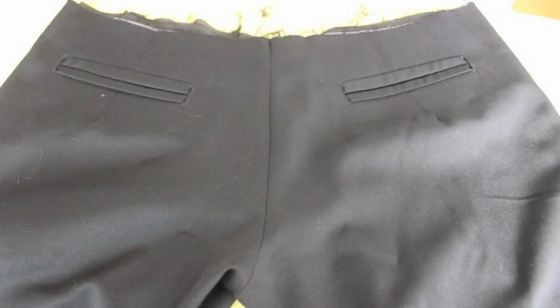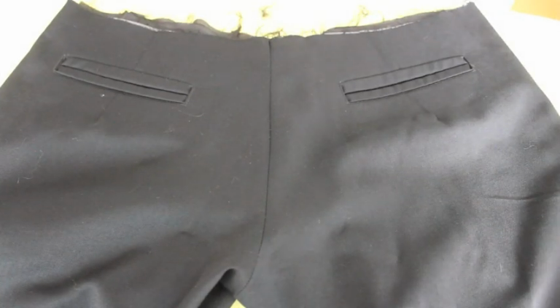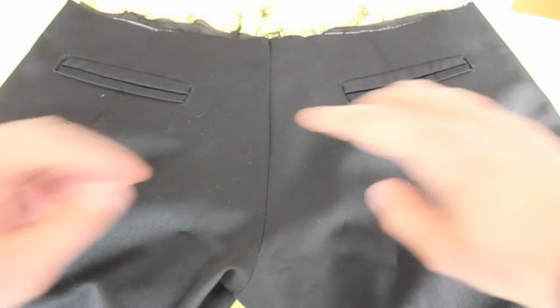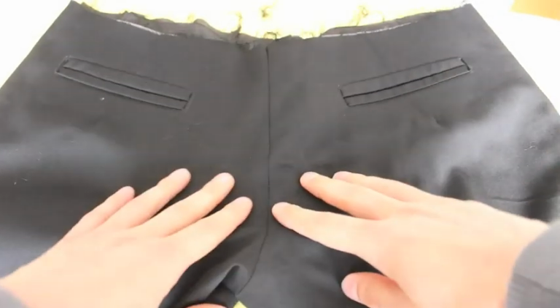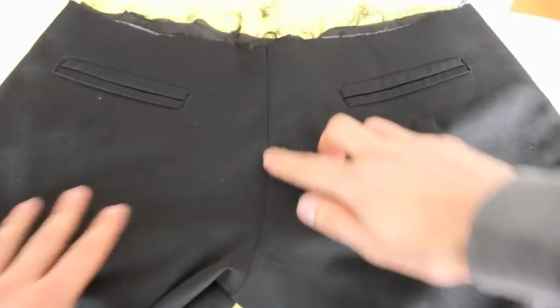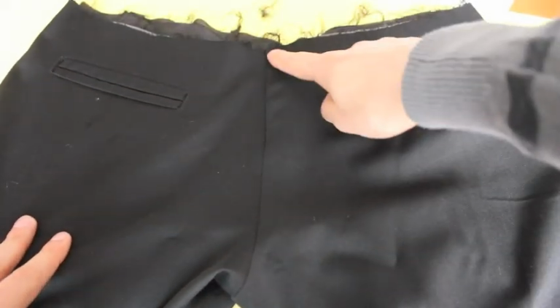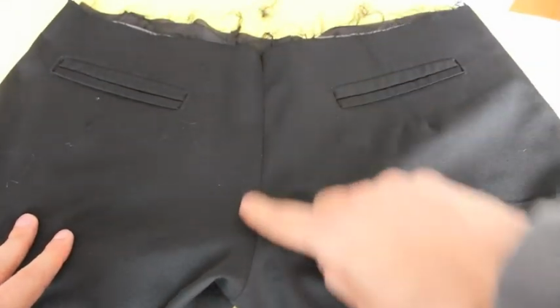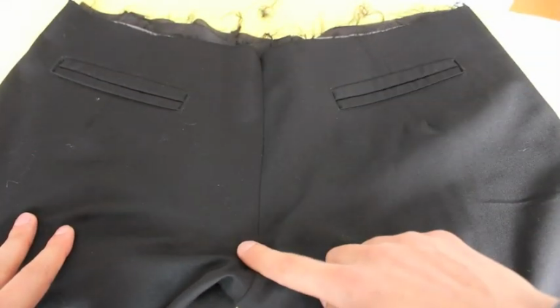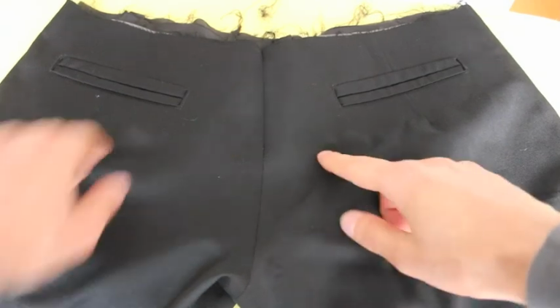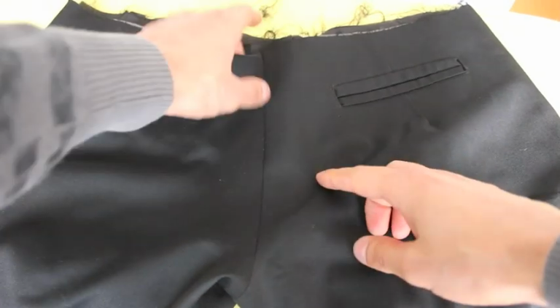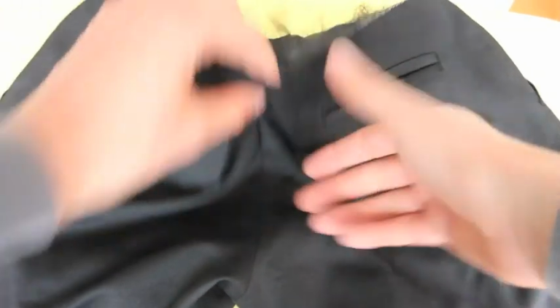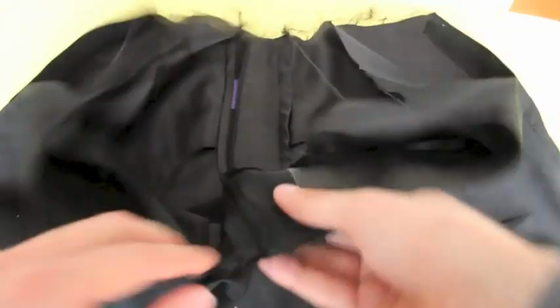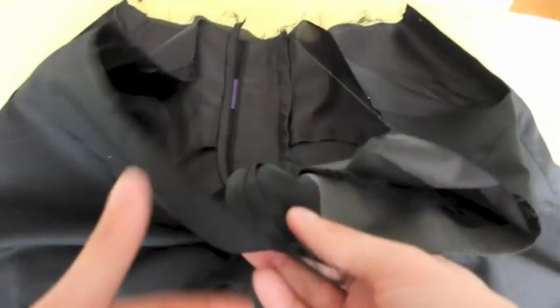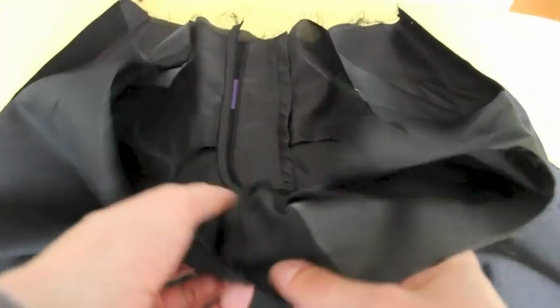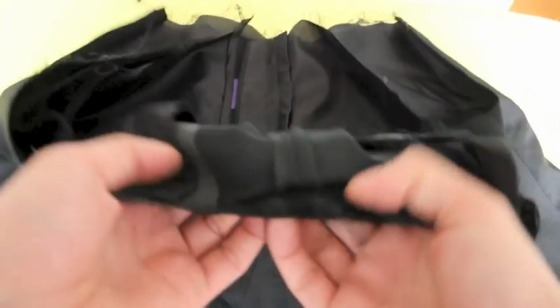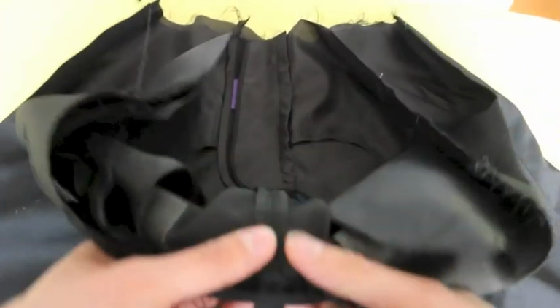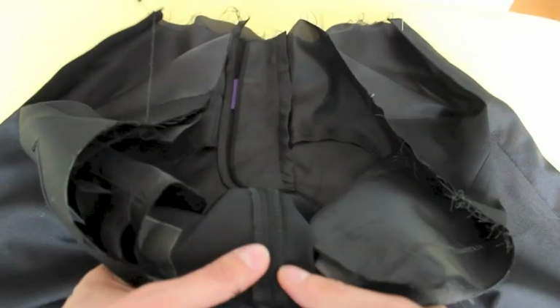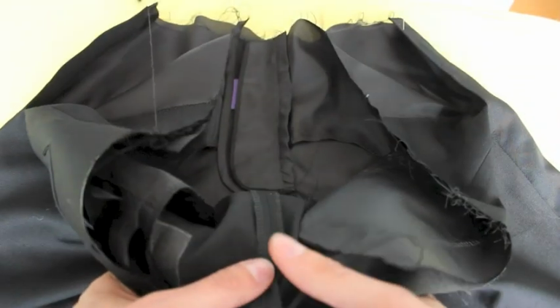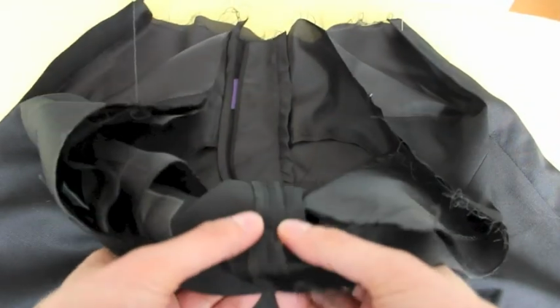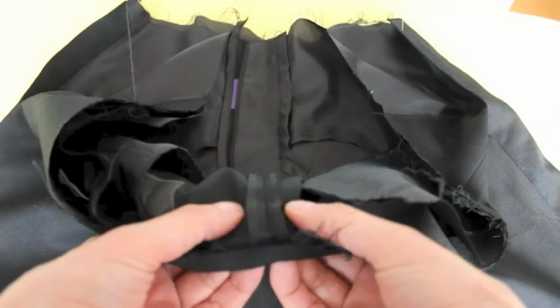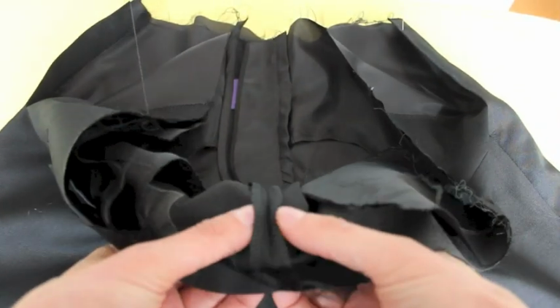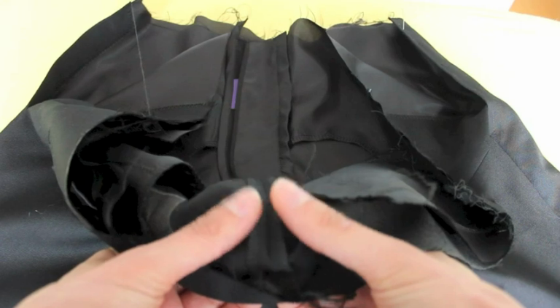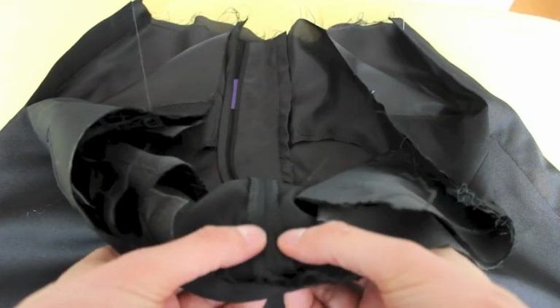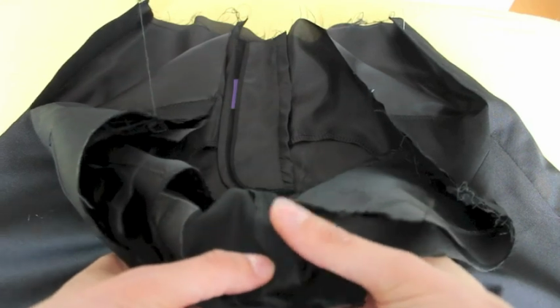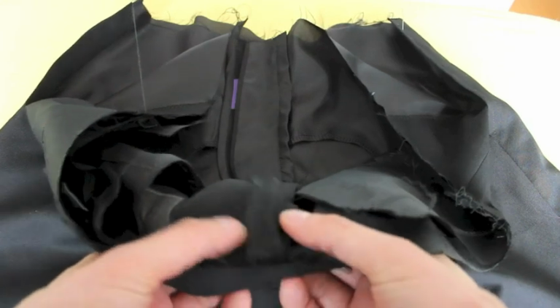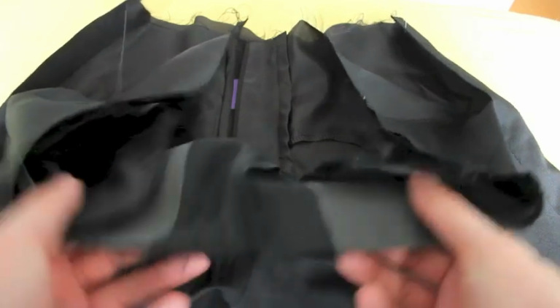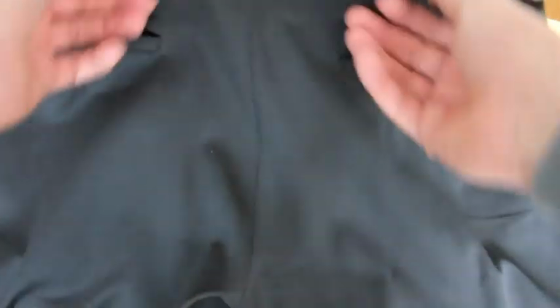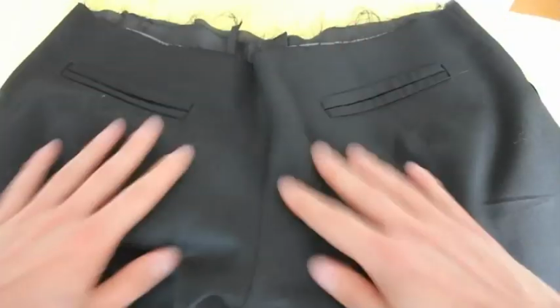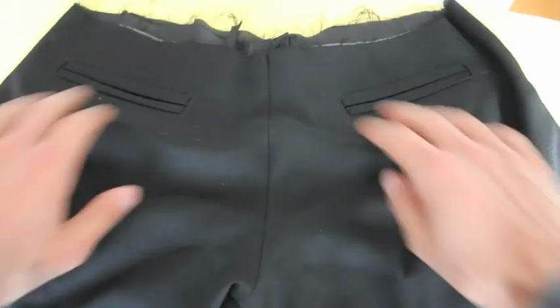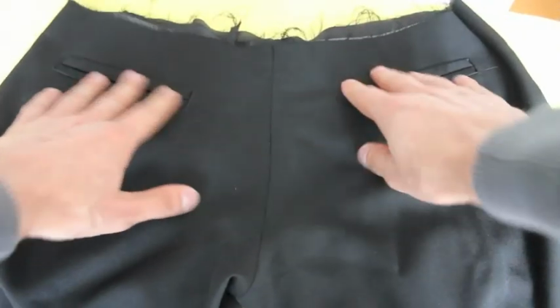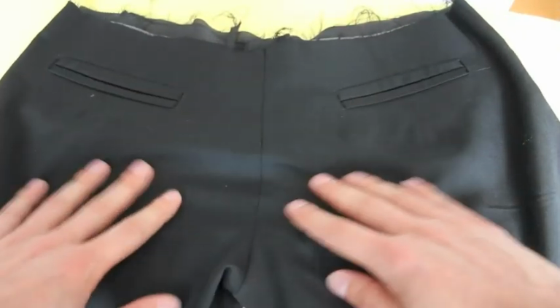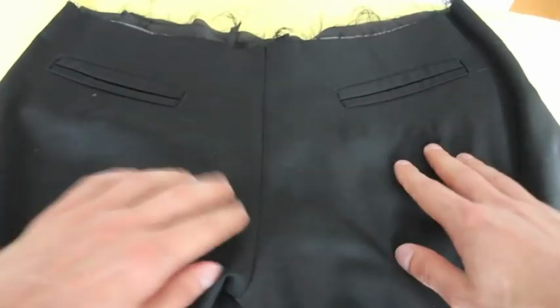And here's our cross seam sewn. I've got it pressed. I finished the seam allowance on my serger and I've pressed it flat and it's all done.